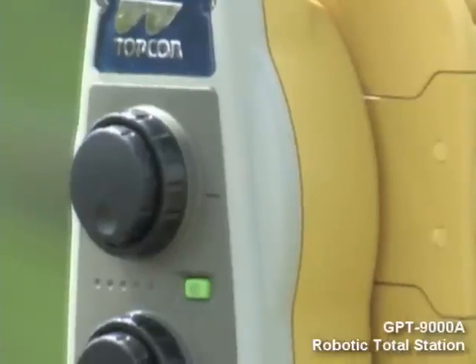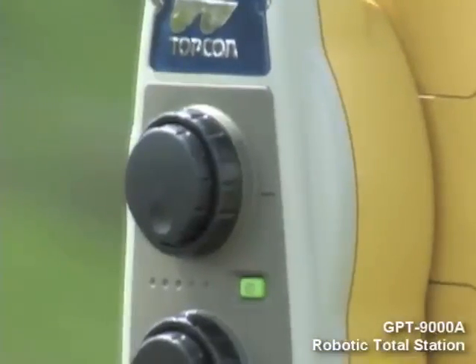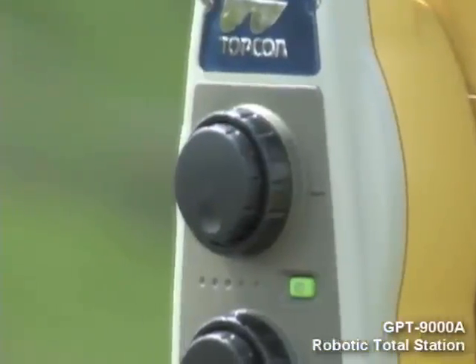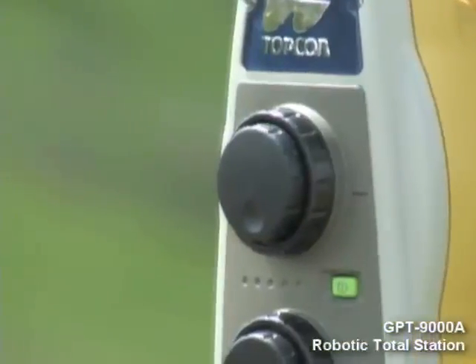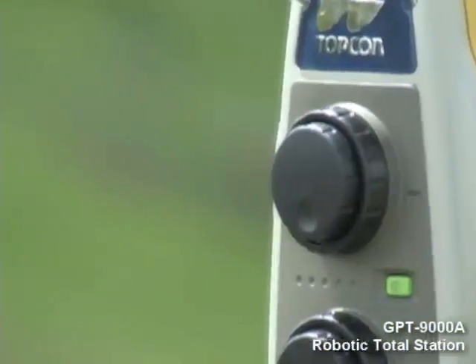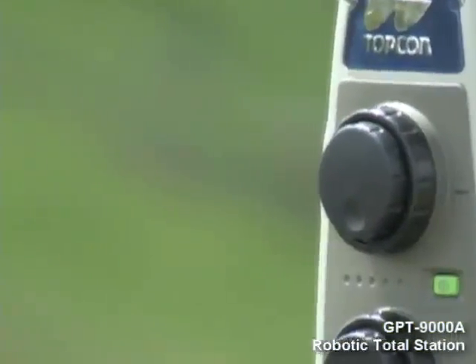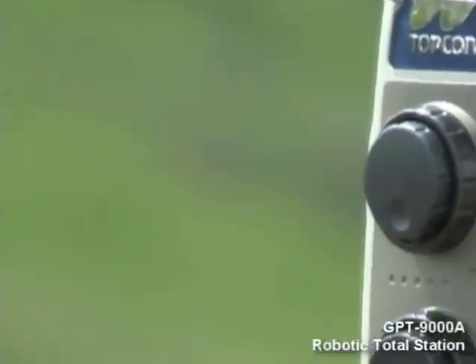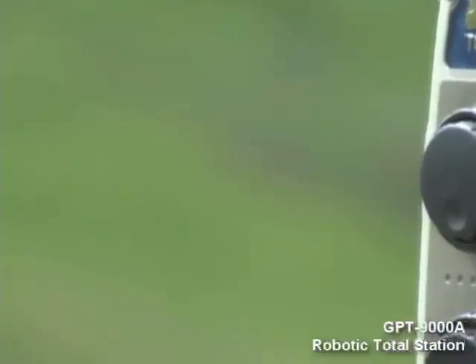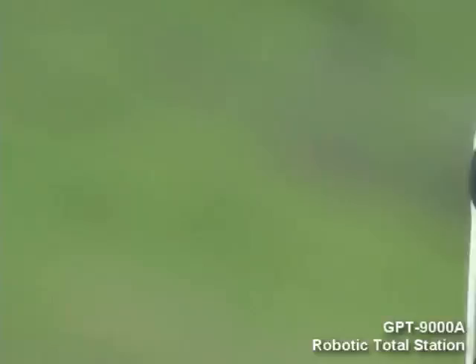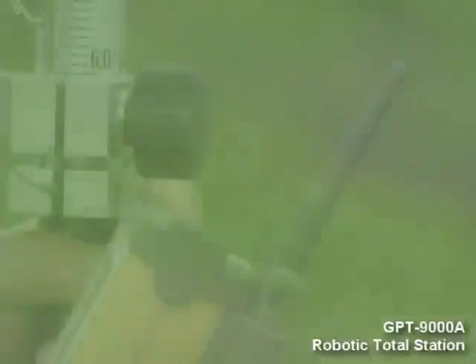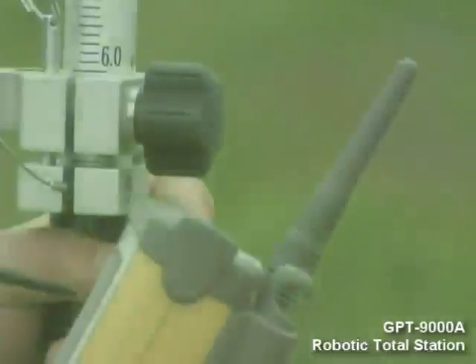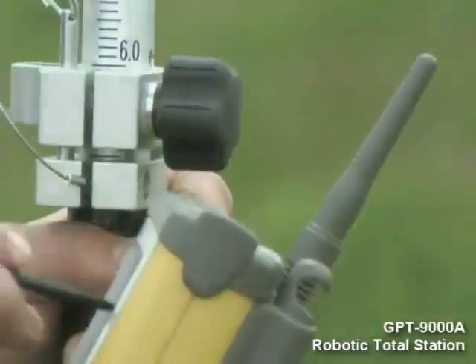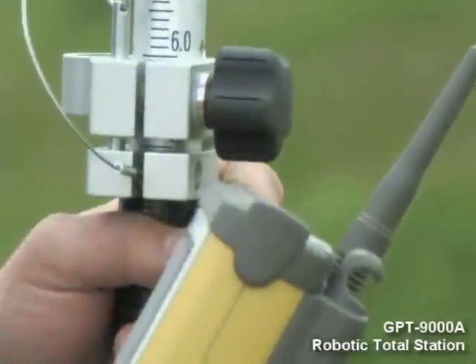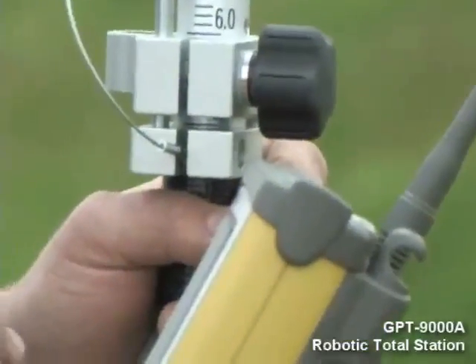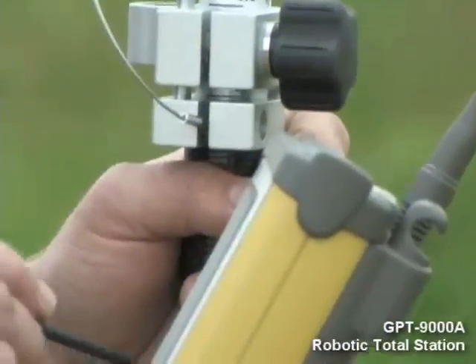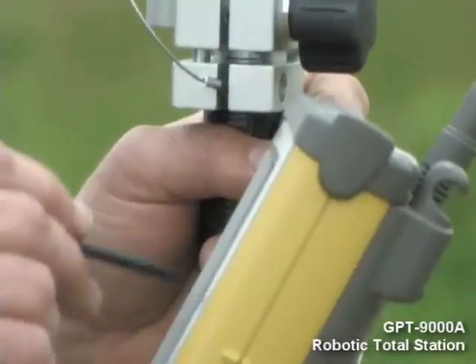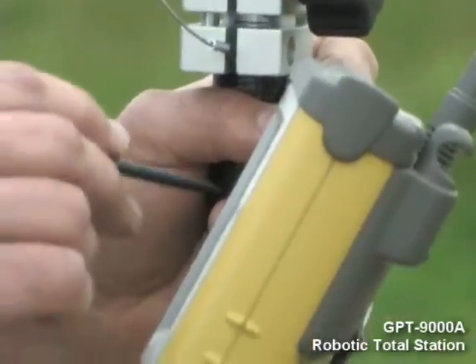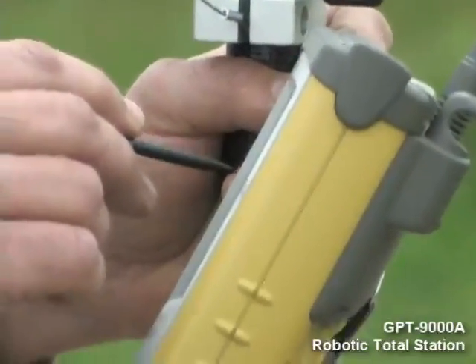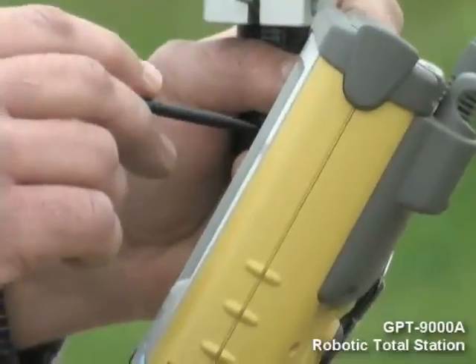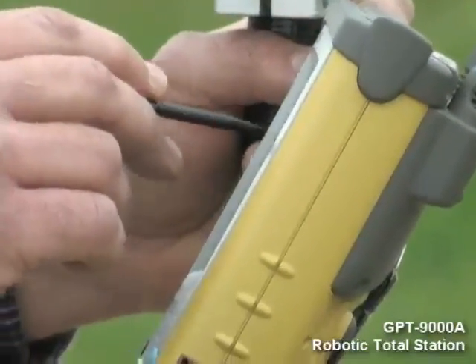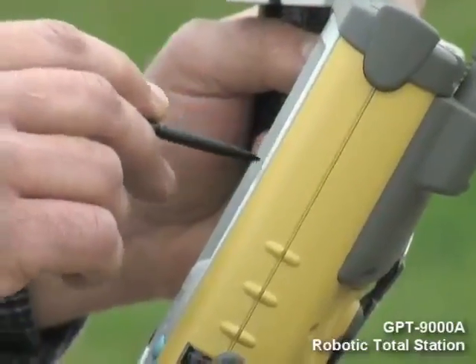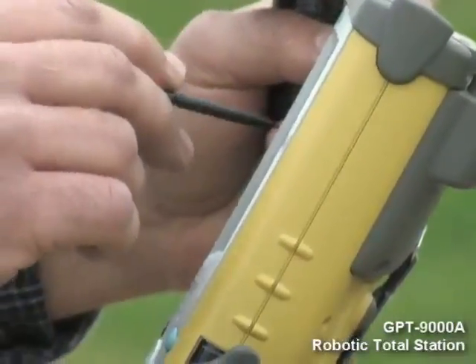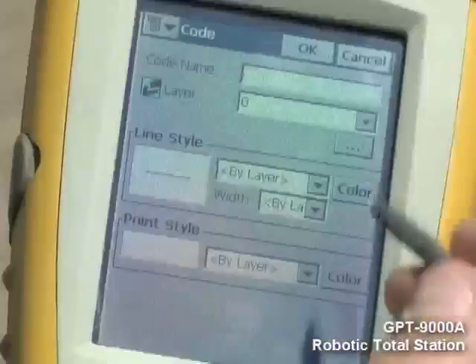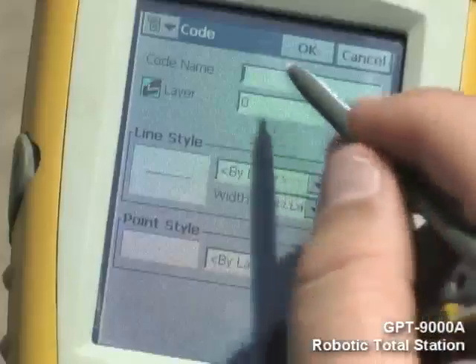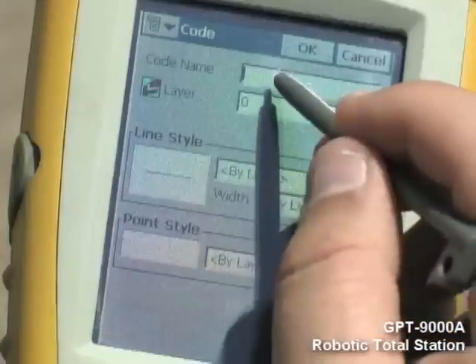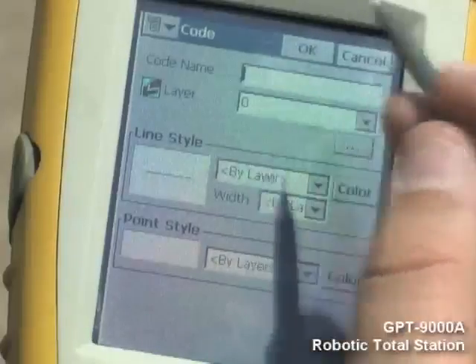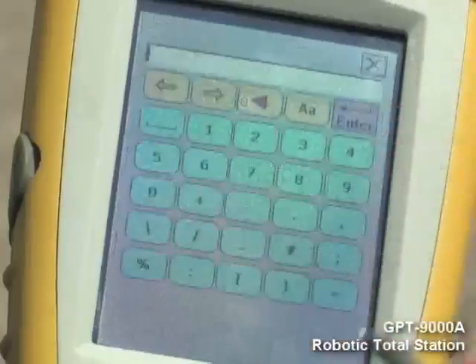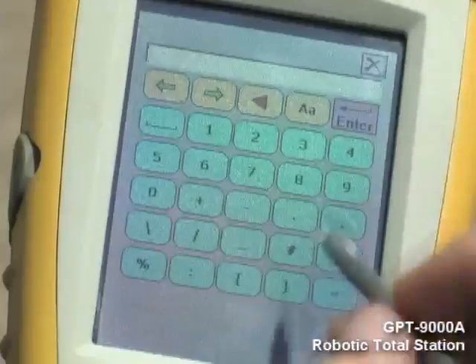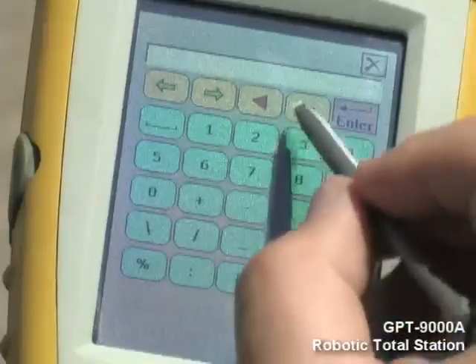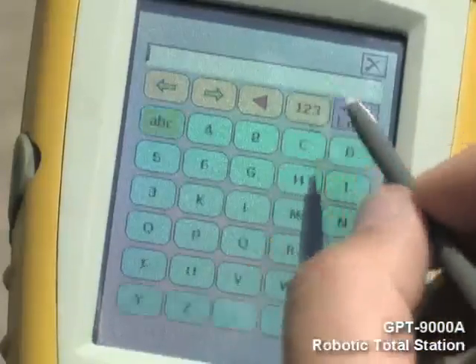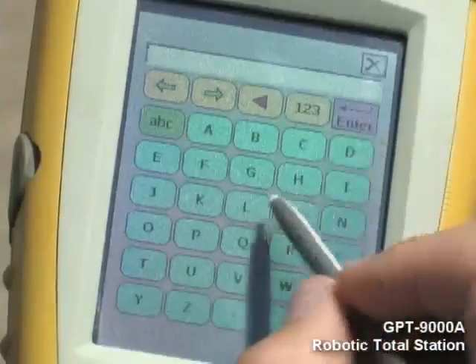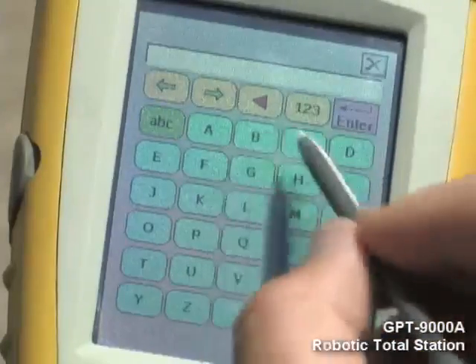and is ready to take the punishment of even the harshest job site conditions. TopCon's robotic systems operate with Windows Mobile PC field controllers that feature a super bright, full-color touch screen interface.